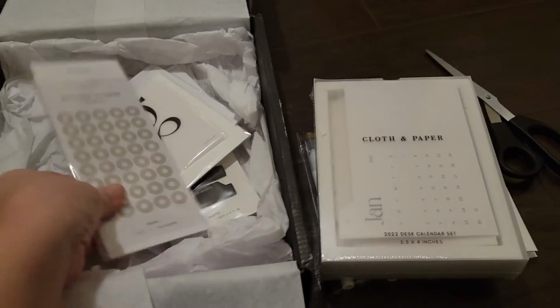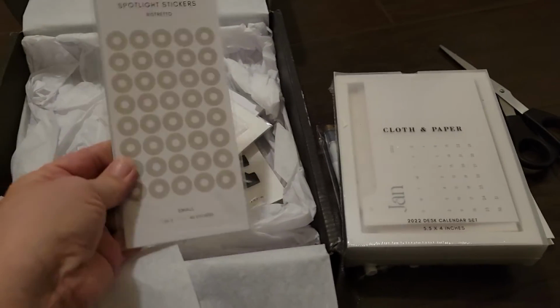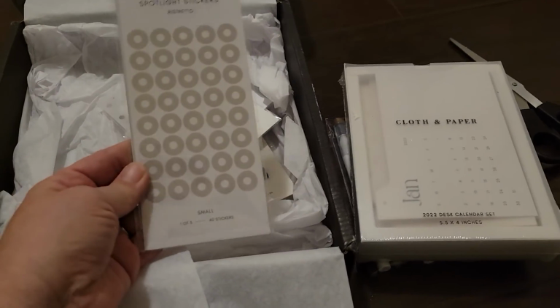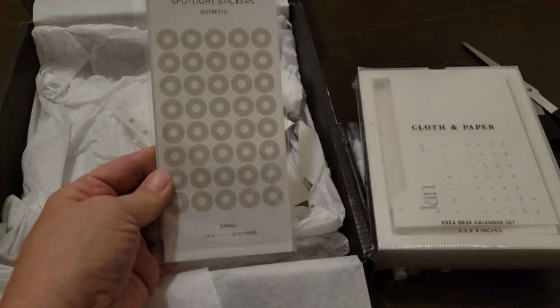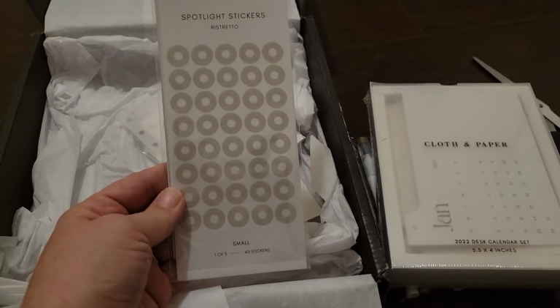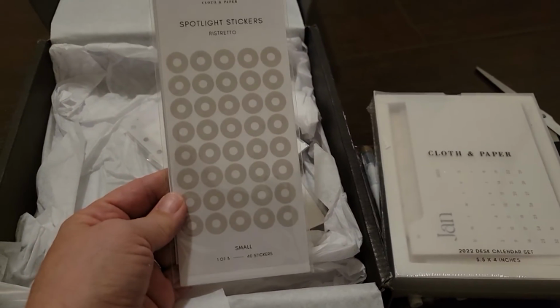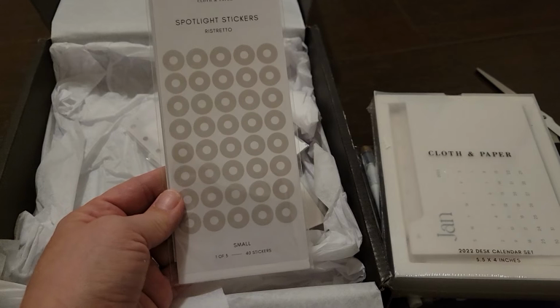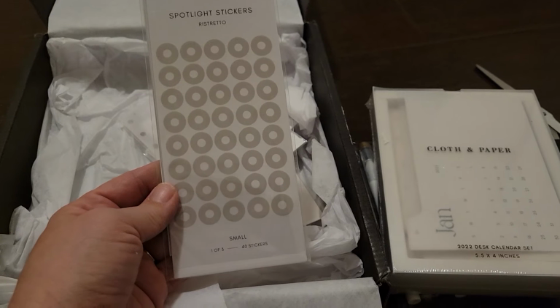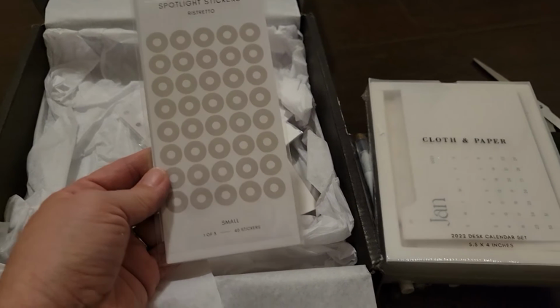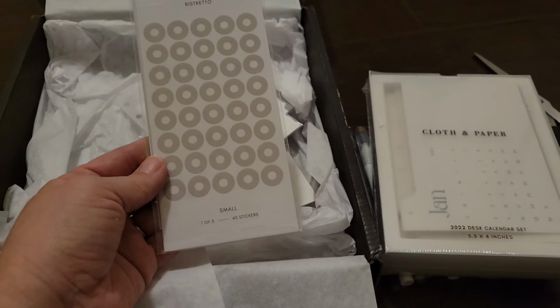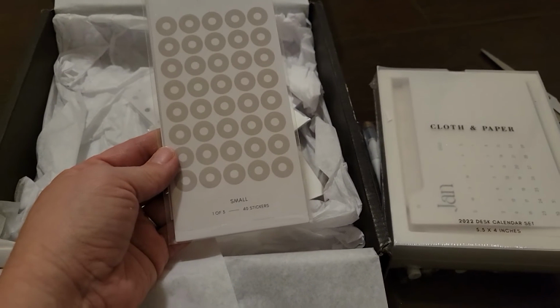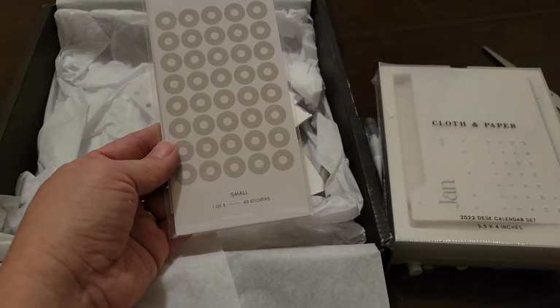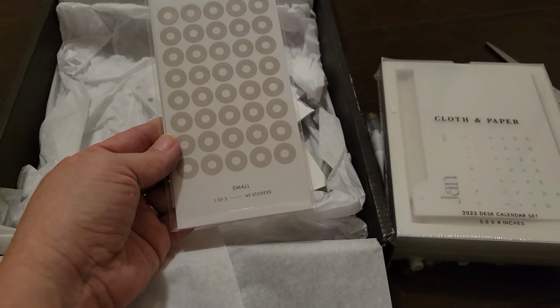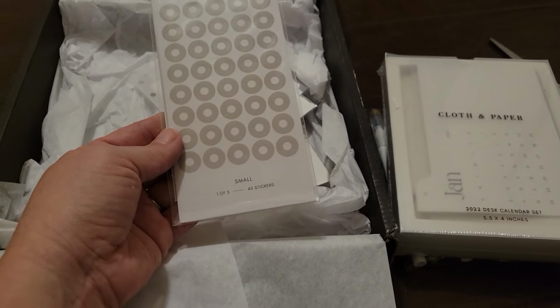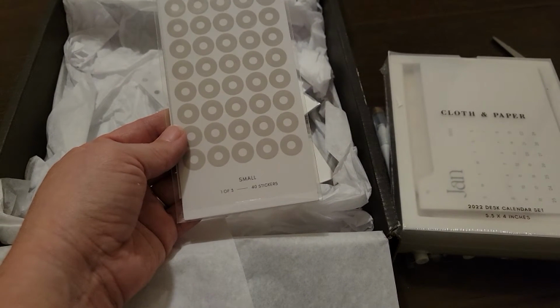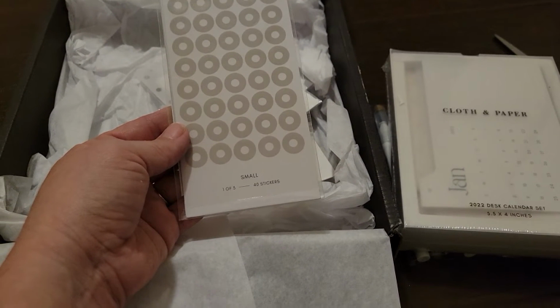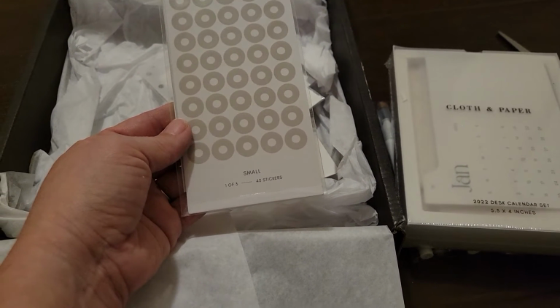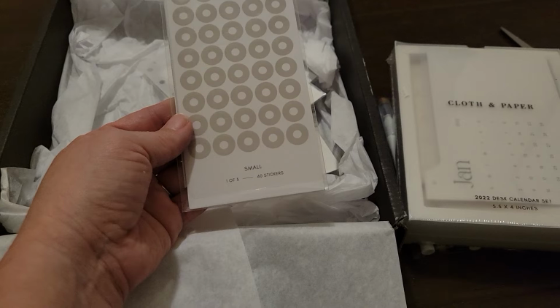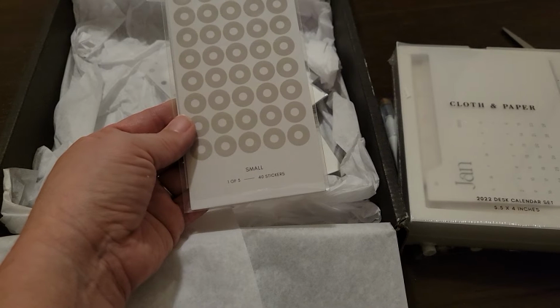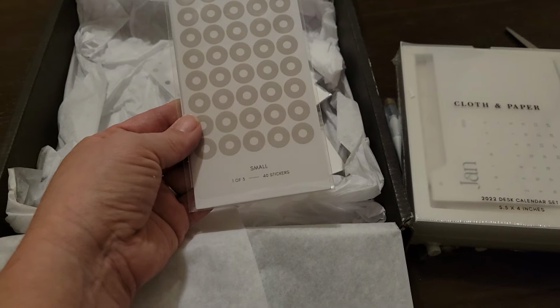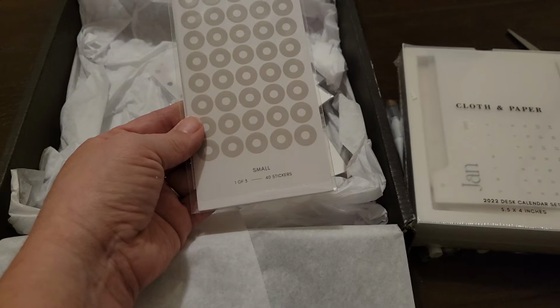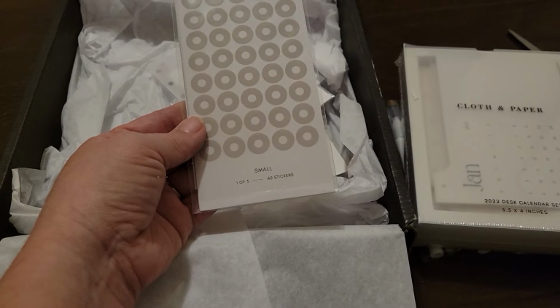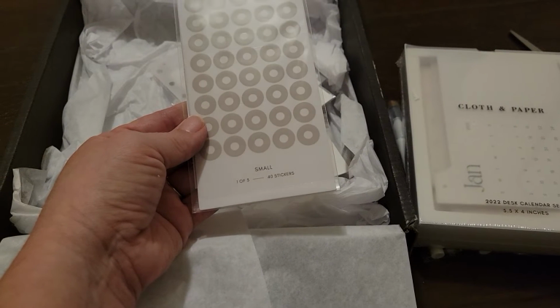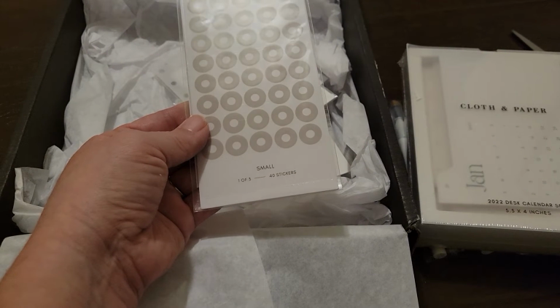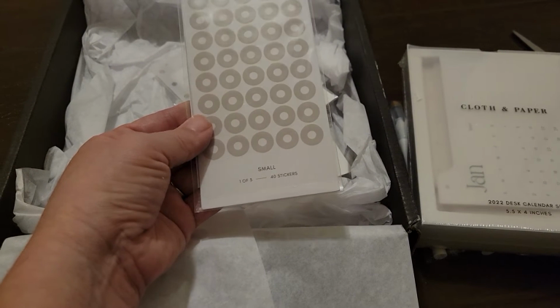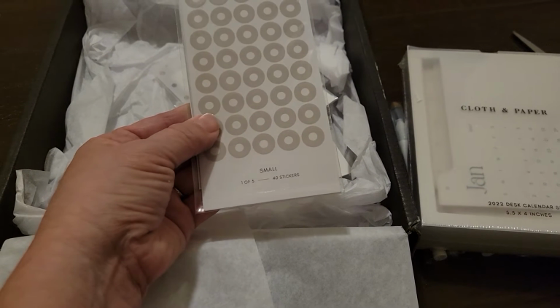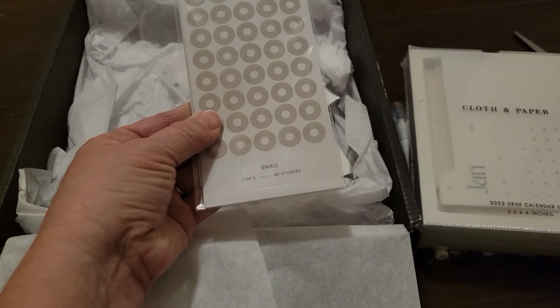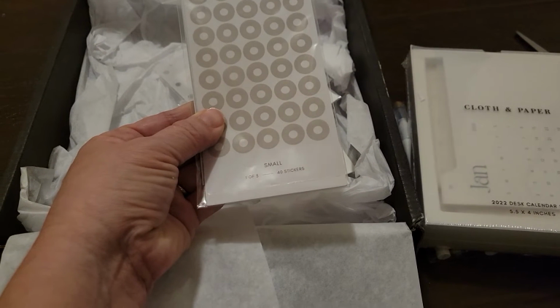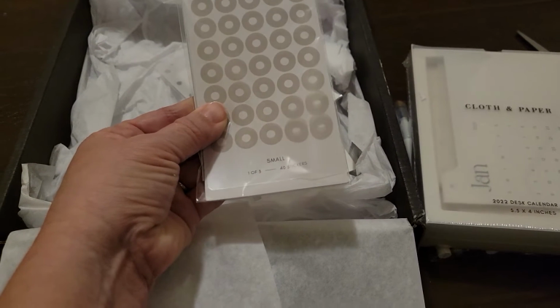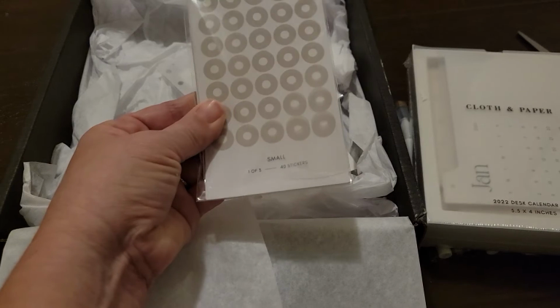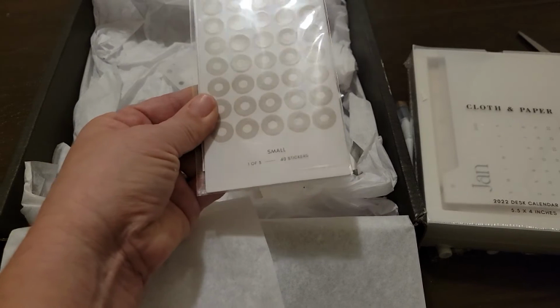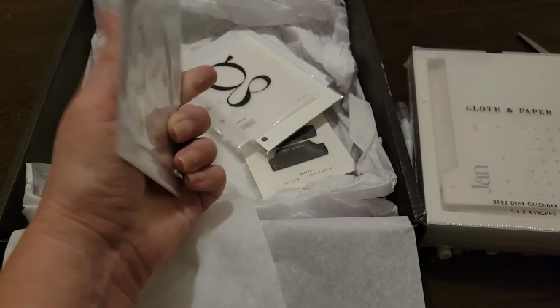And then we have the spotlight stickers. These are small — these are a set of, I guess, three sets of 40 stickers.